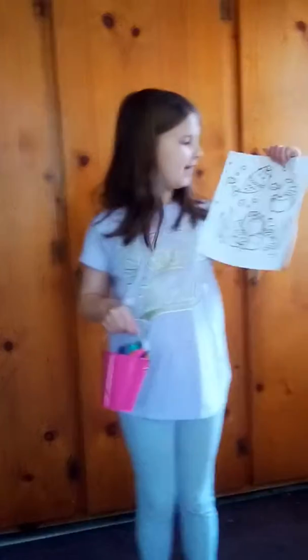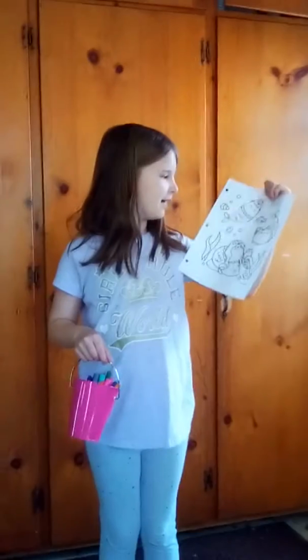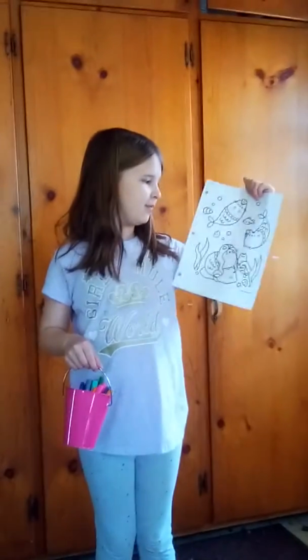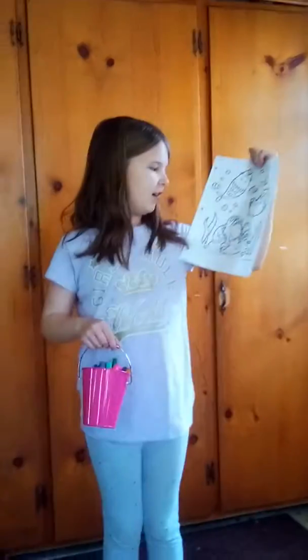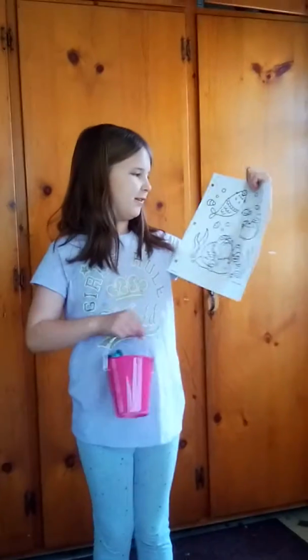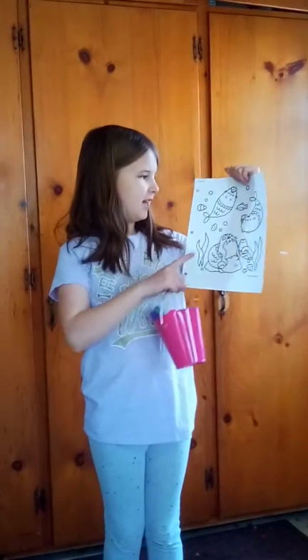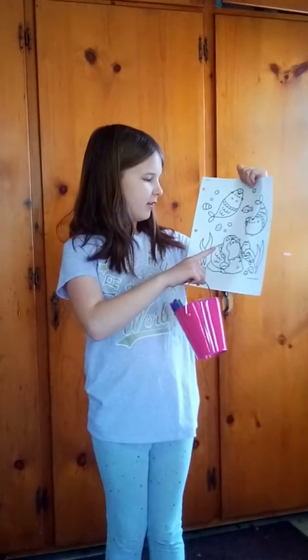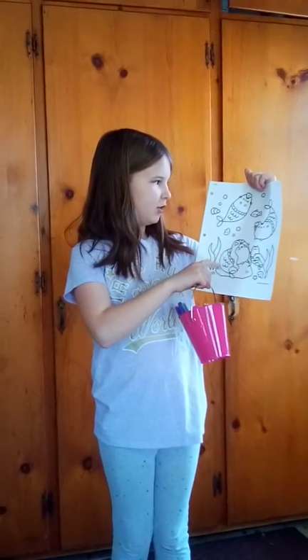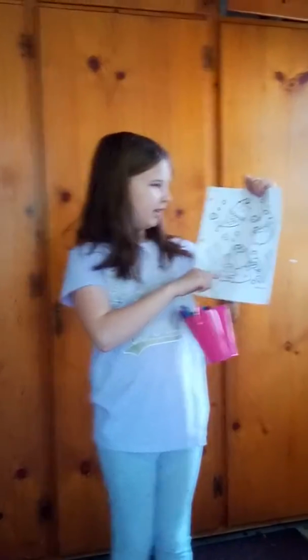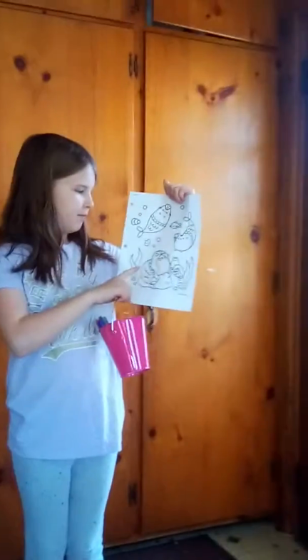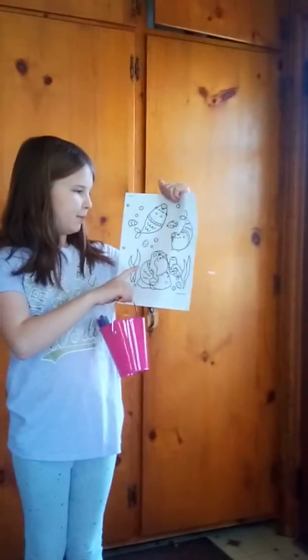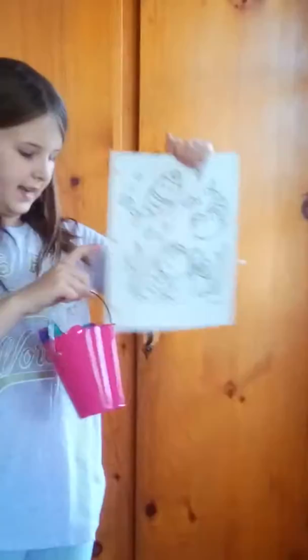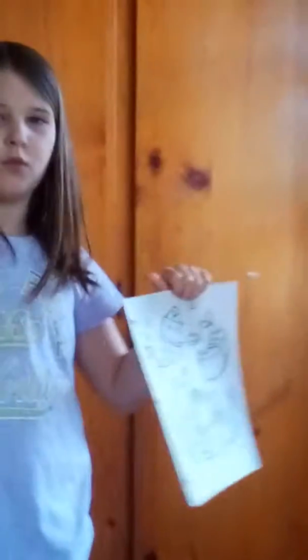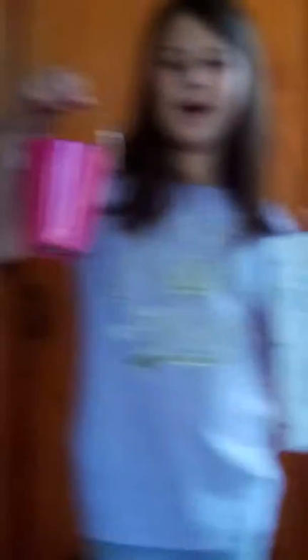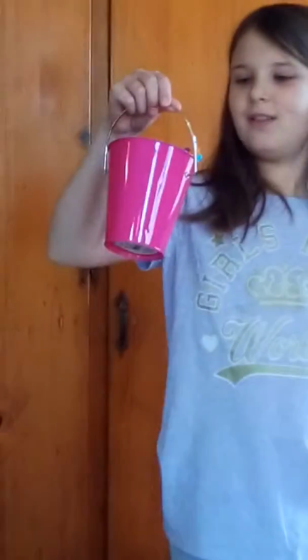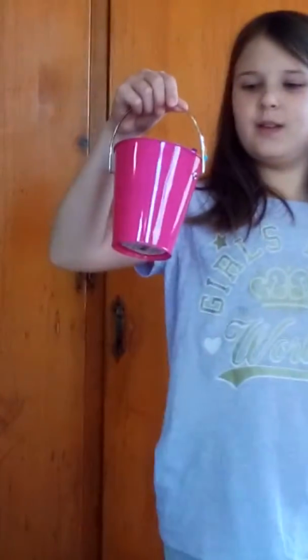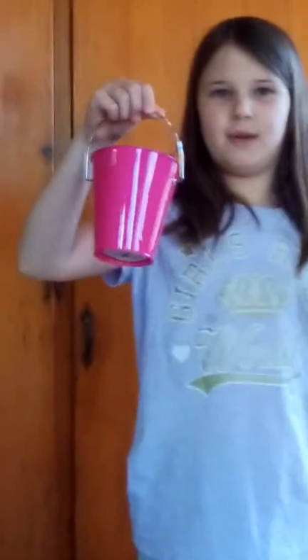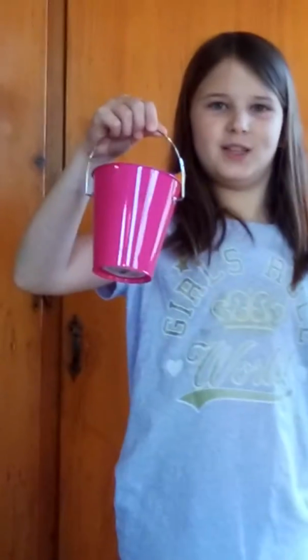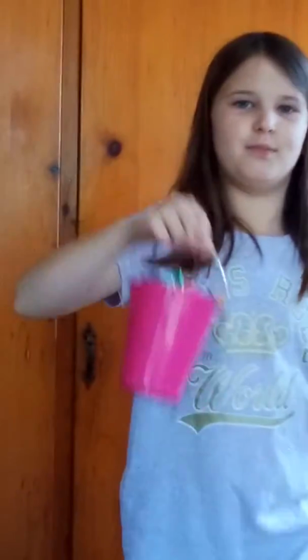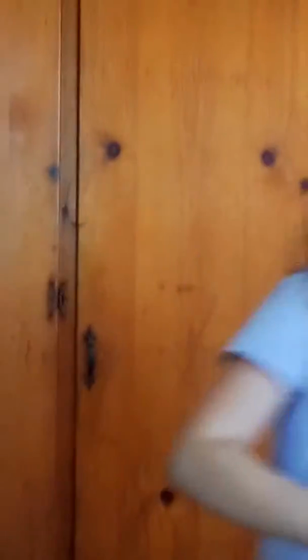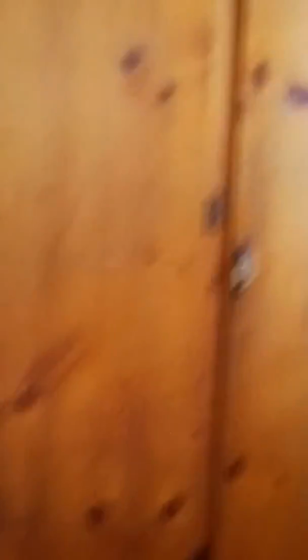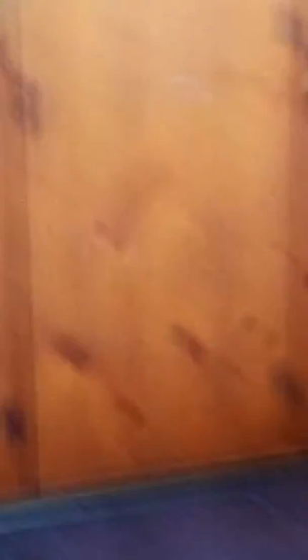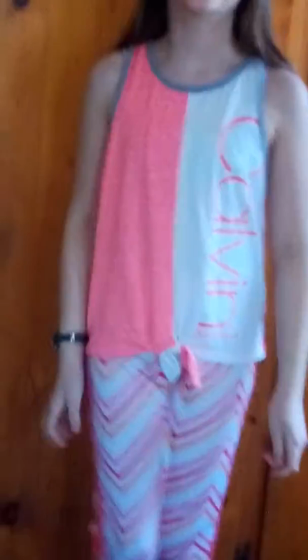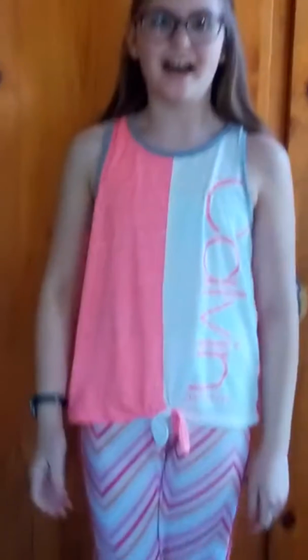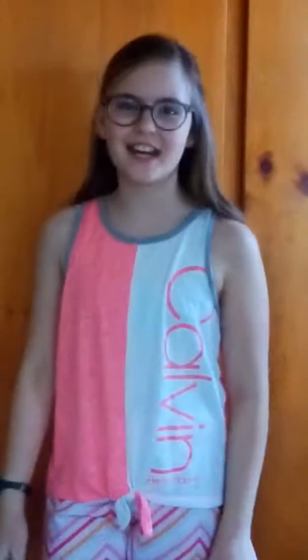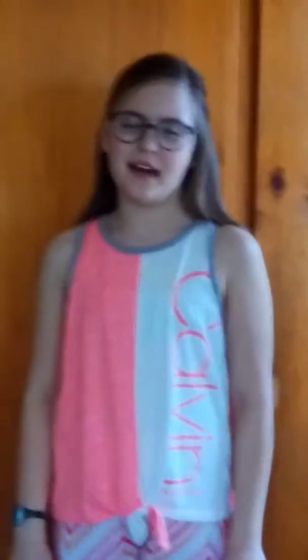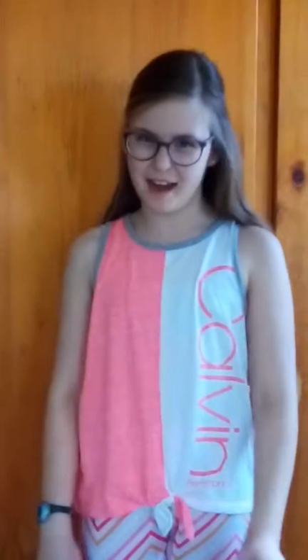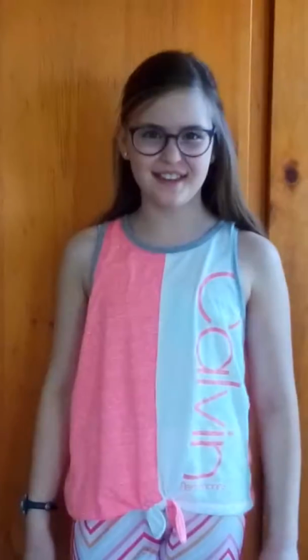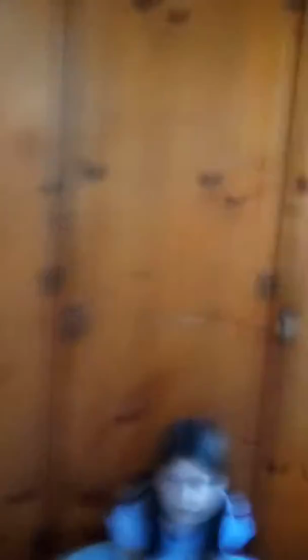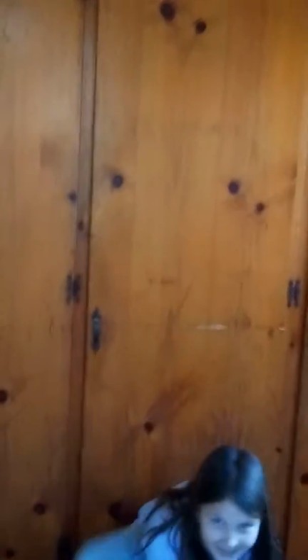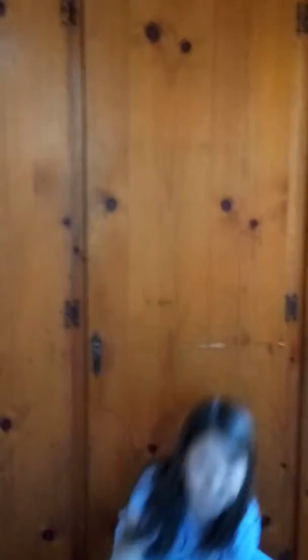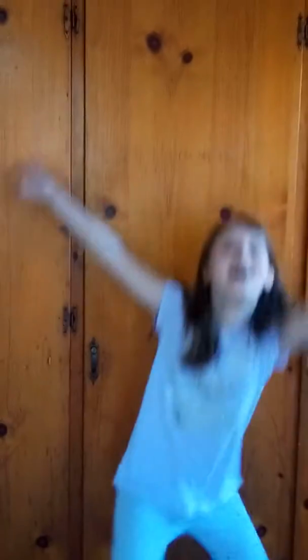Hey guys, welcome back to our channel. Today we are going to be drawing the mermaid machine cat while doing a fine marker challenge. I'm Kima and I'm here with Dodo!